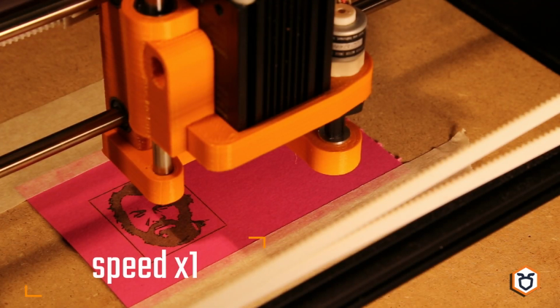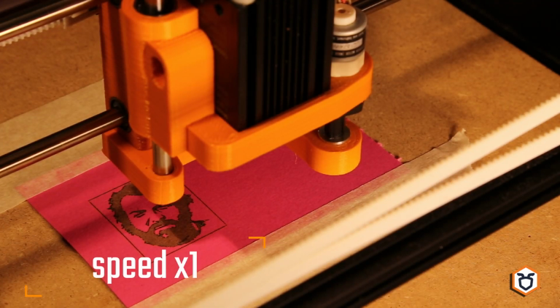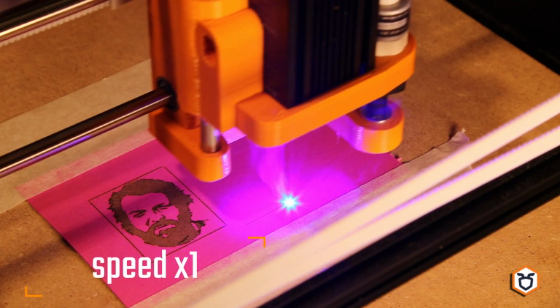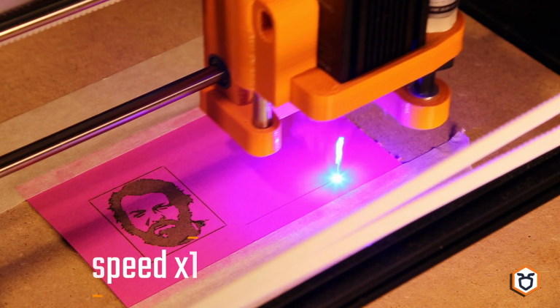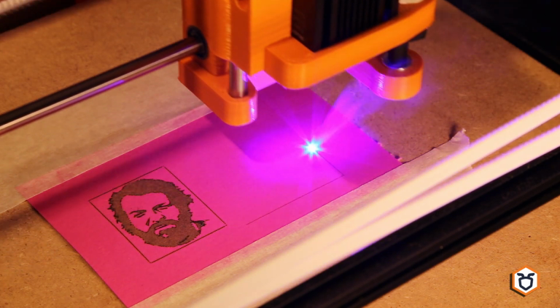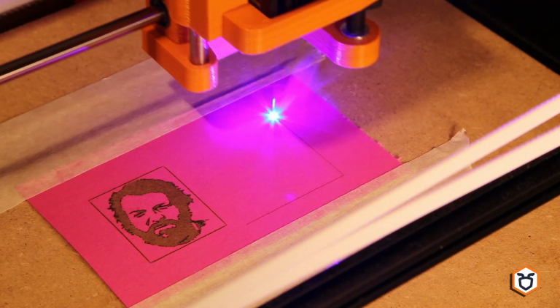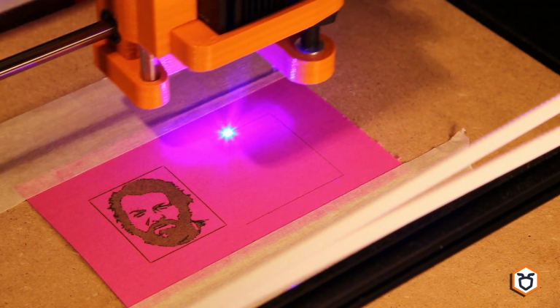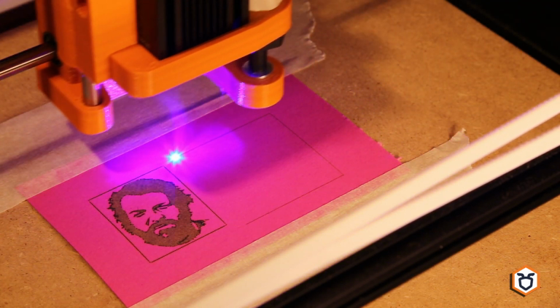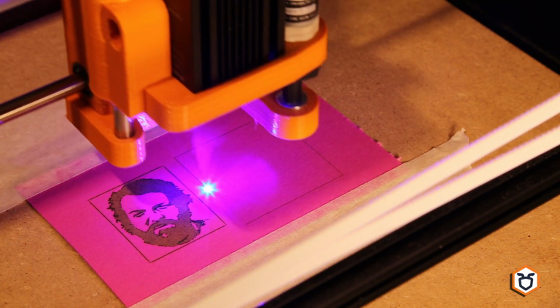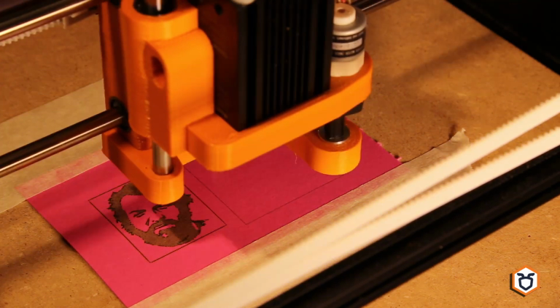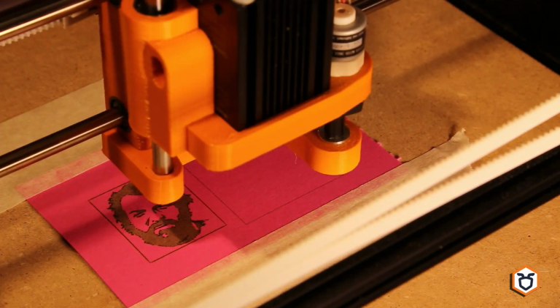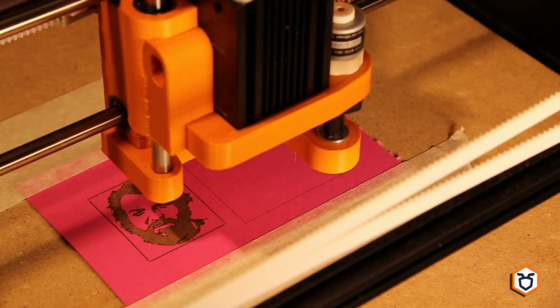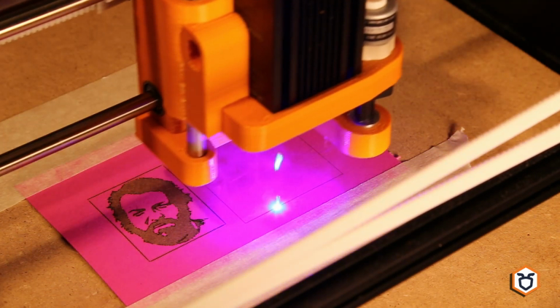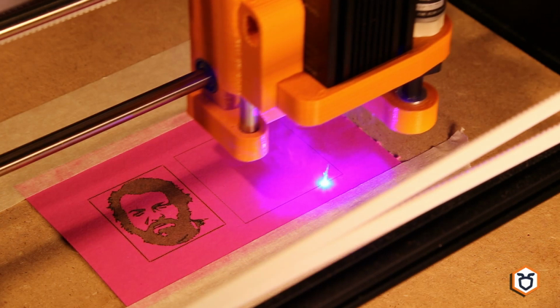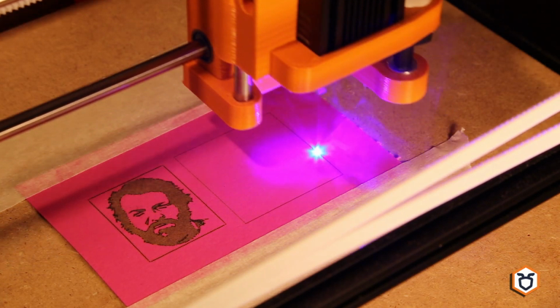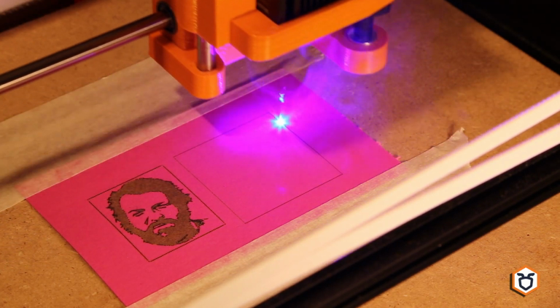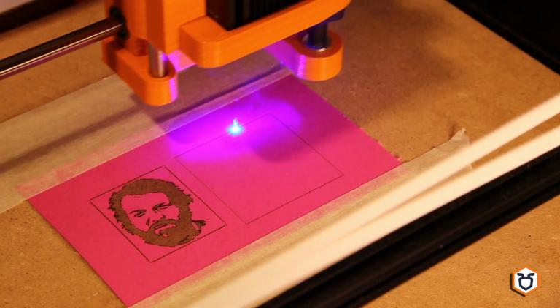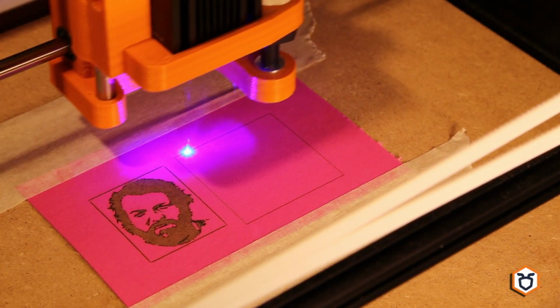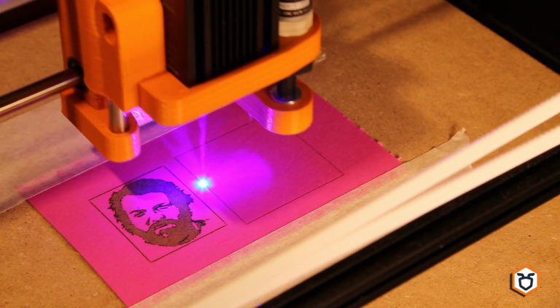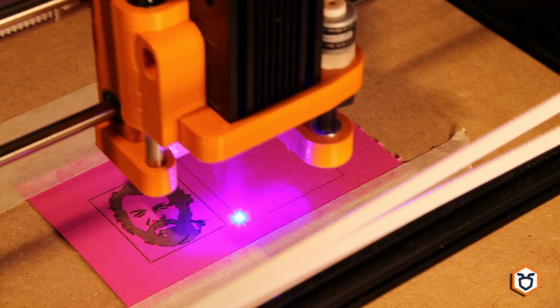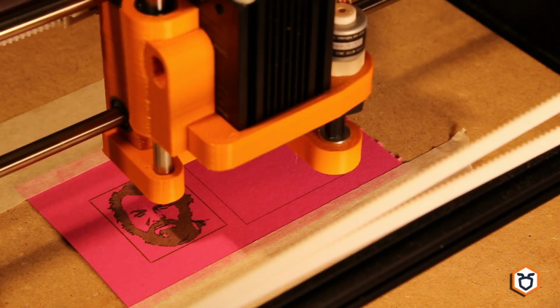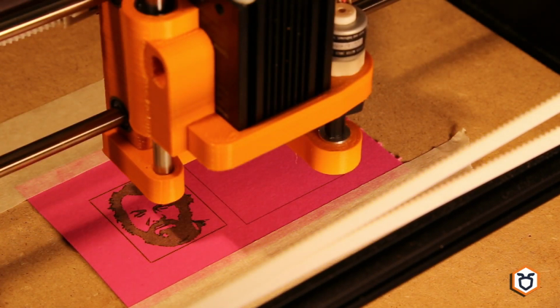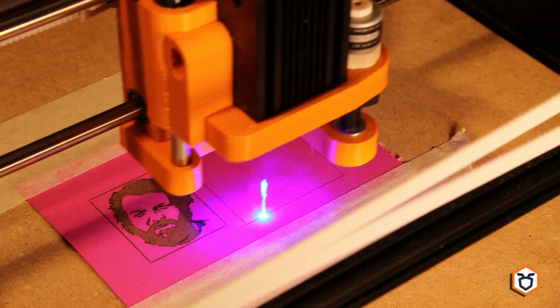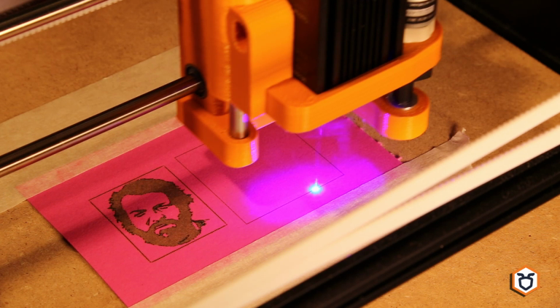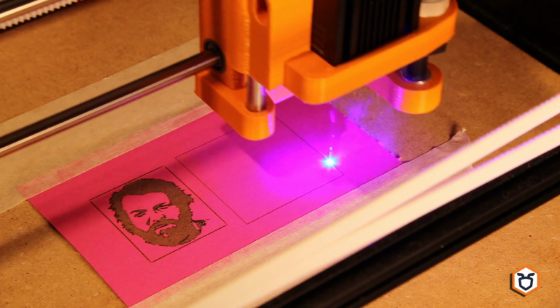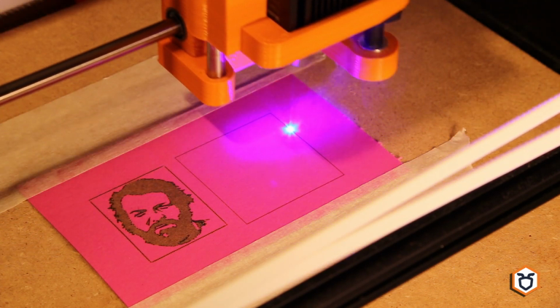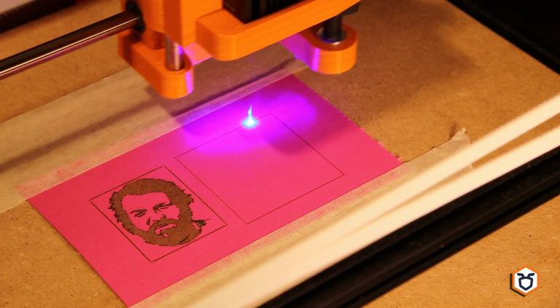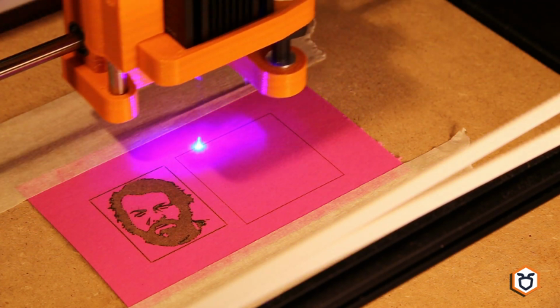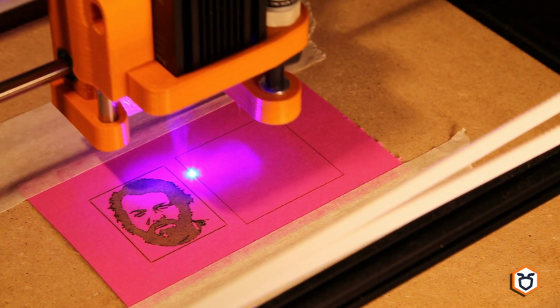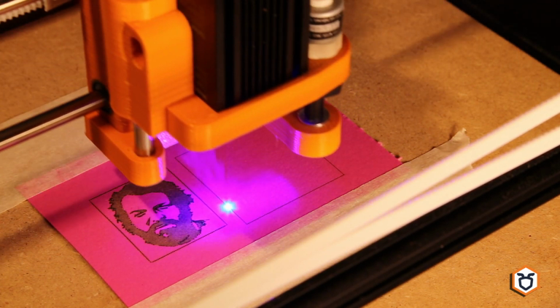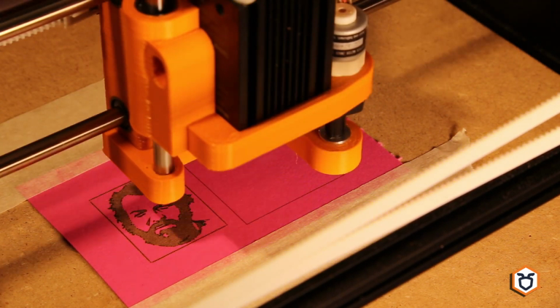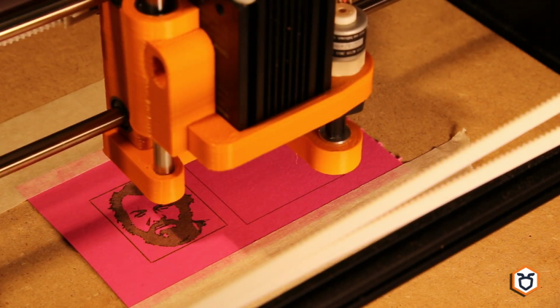The second demo is a cut on the same material. The video is not accelerated — the machine is, since we set the maximum speed to 3500 mm per minute and the acceleration to 30,000 mm per second squared.